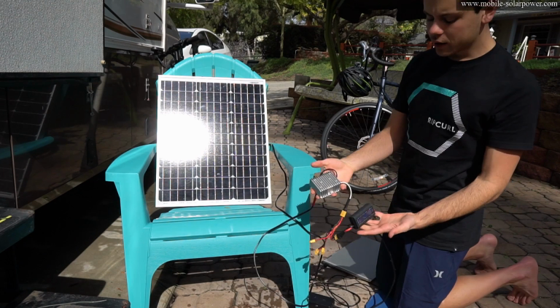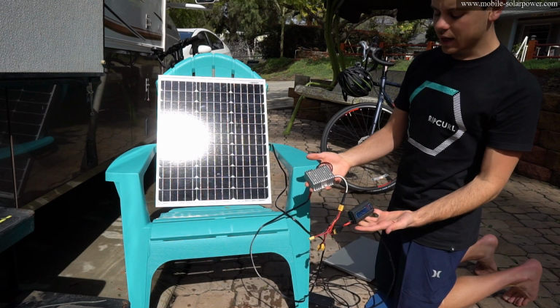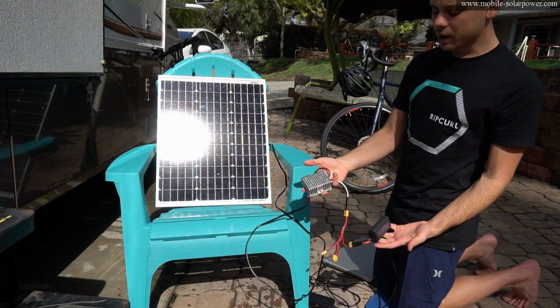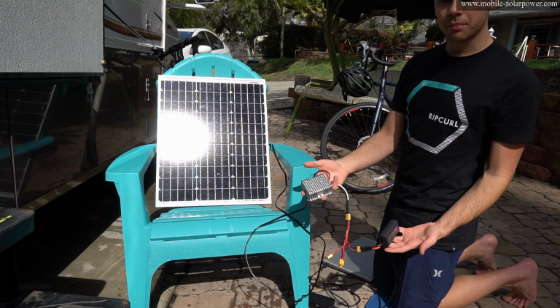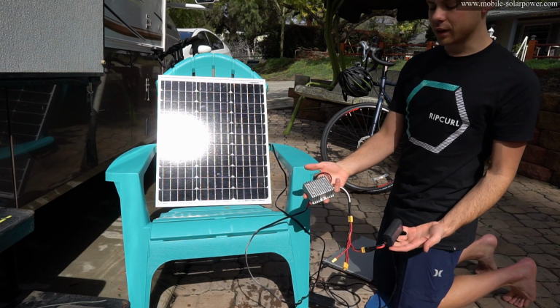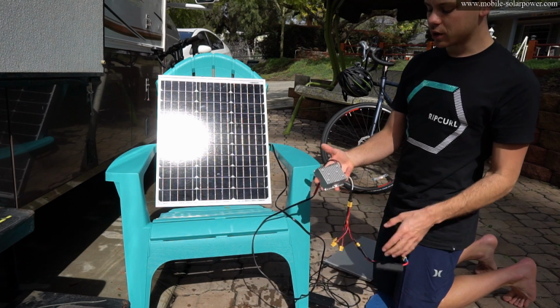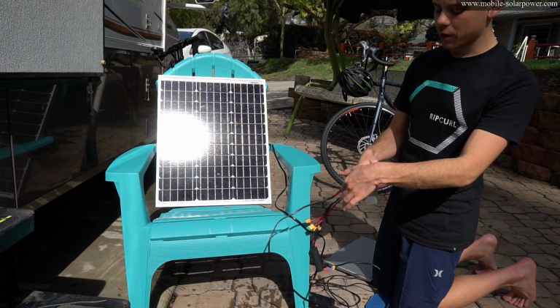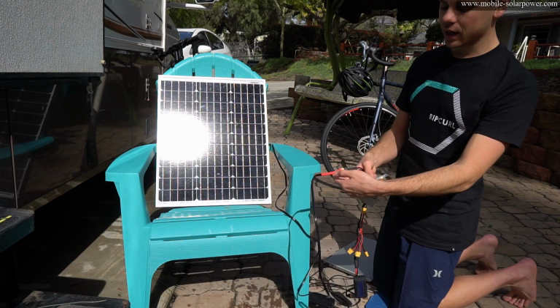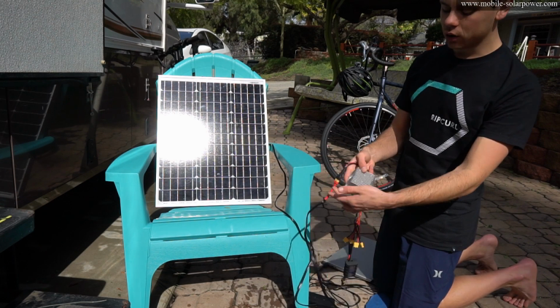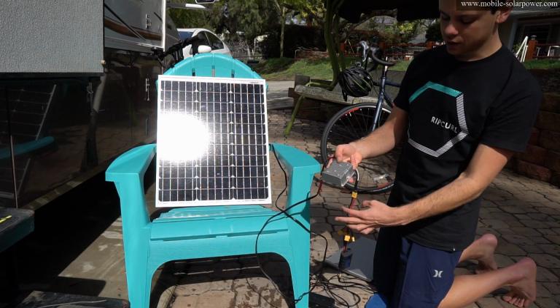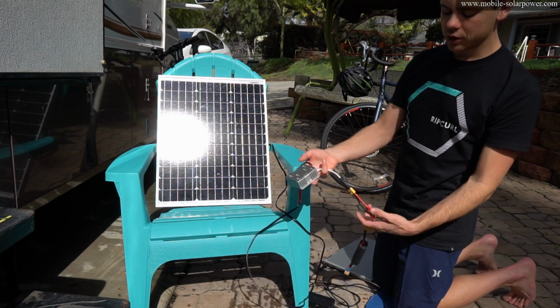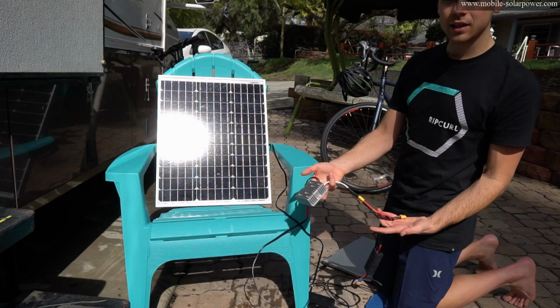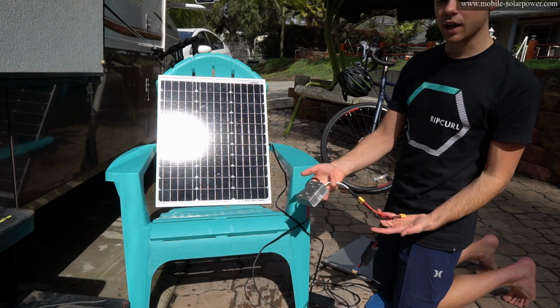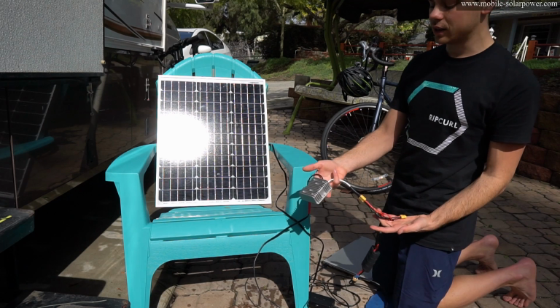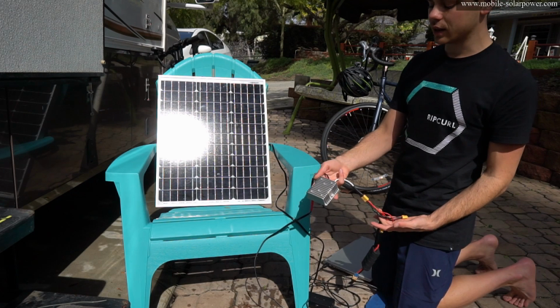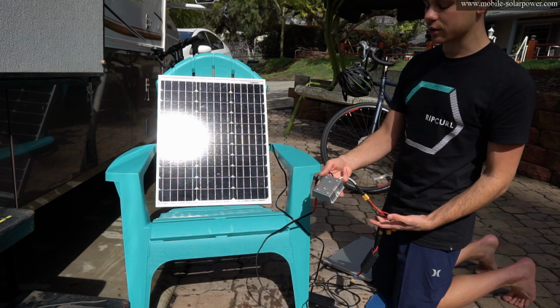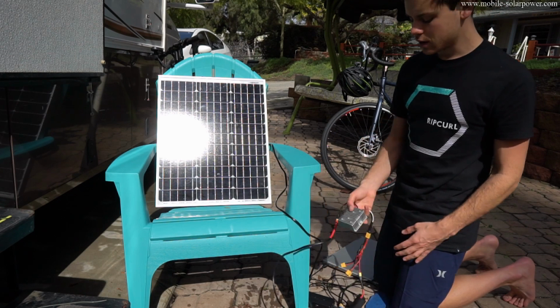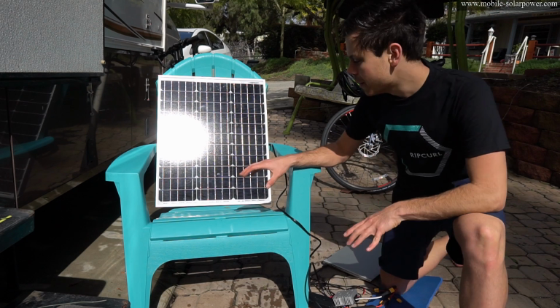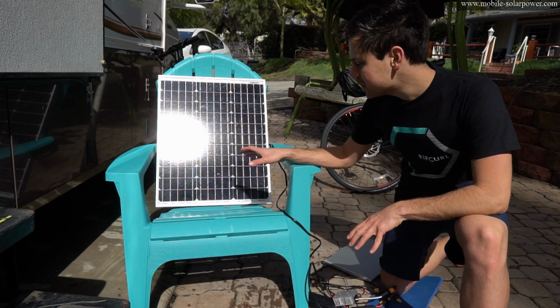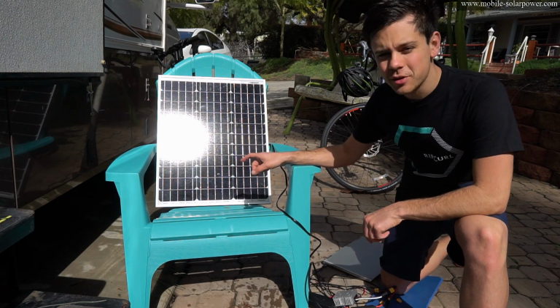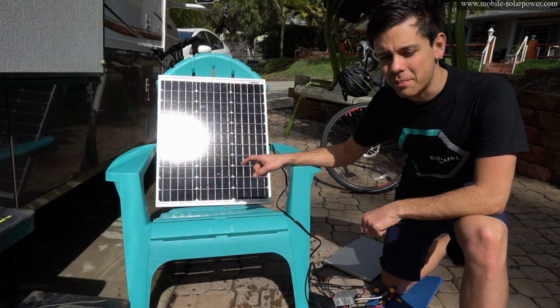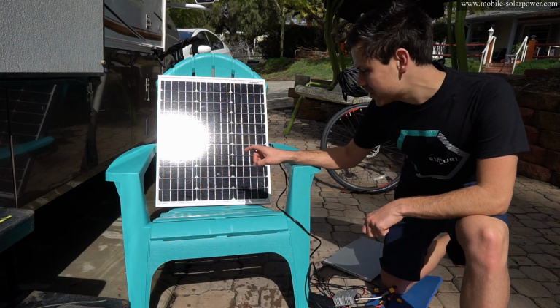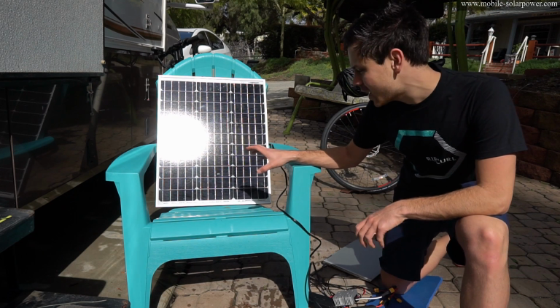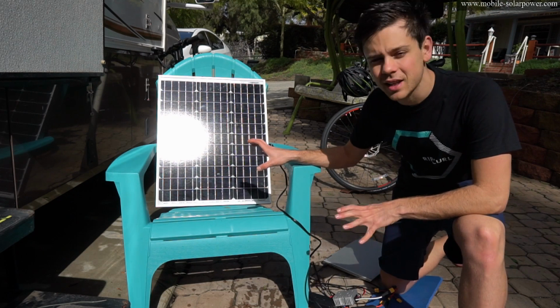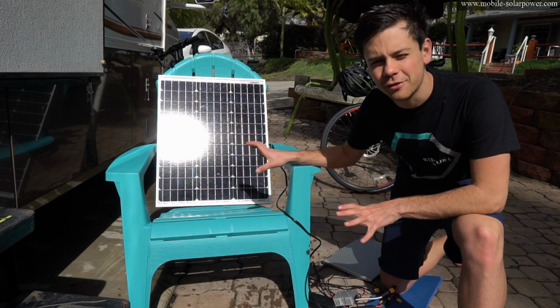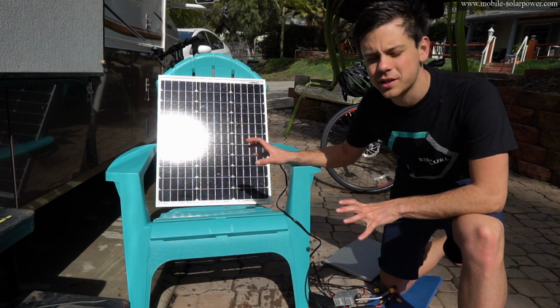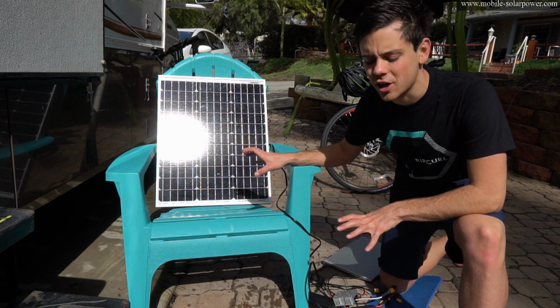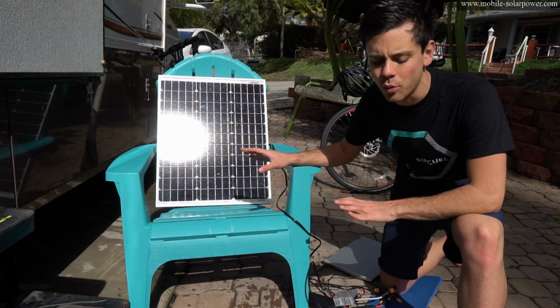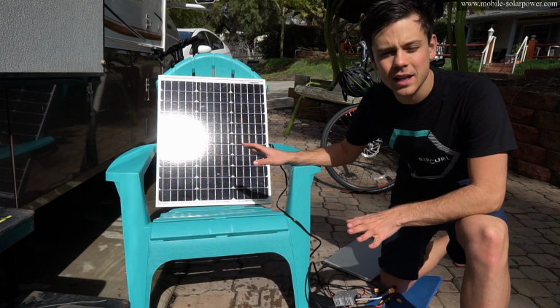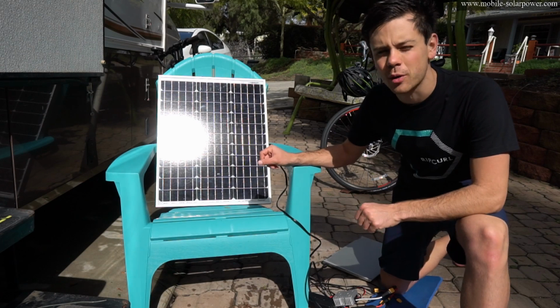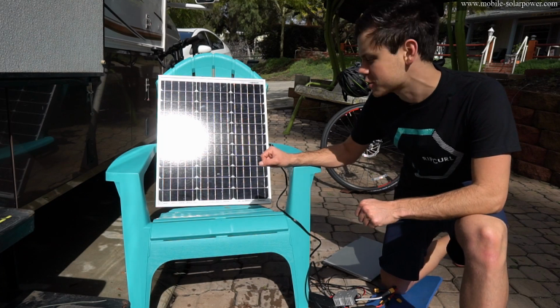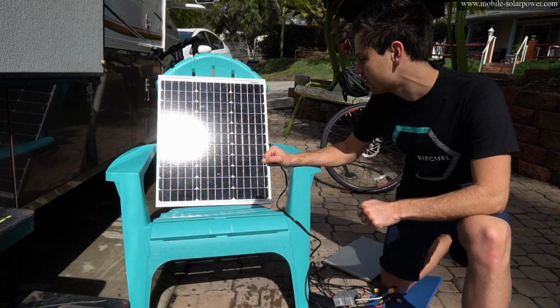Honestly, anybody could build this. You could crimp connect all of these — you don't need to use XT60 connectors. But because we do not have a battery, you need to have this thing in full sunshine if you want any power production at all.